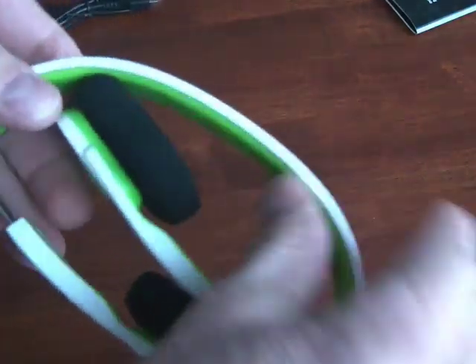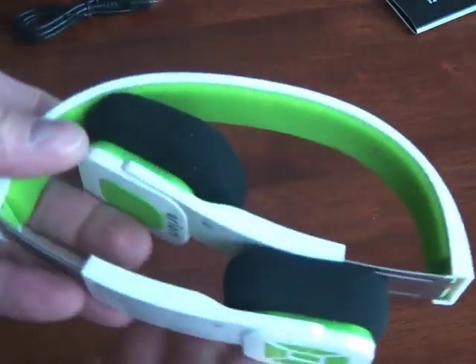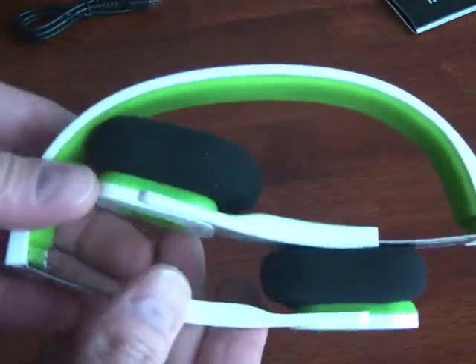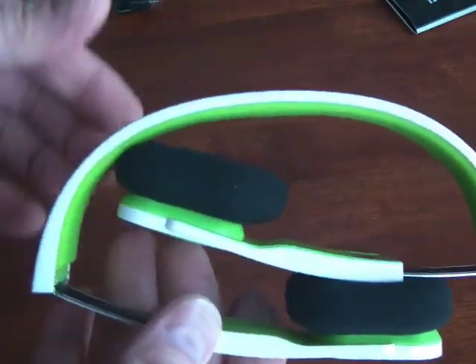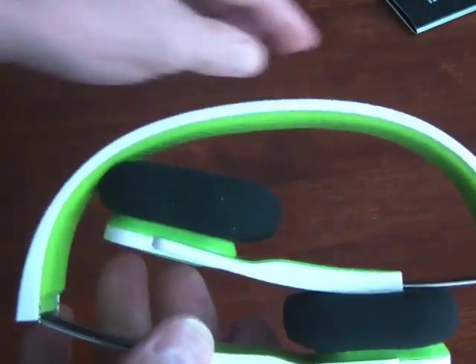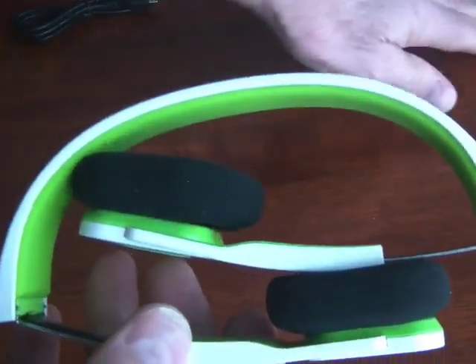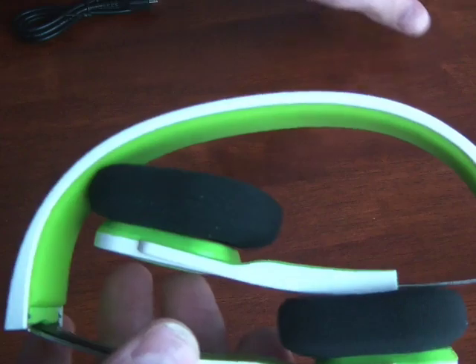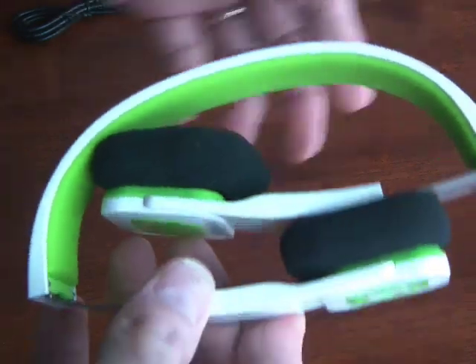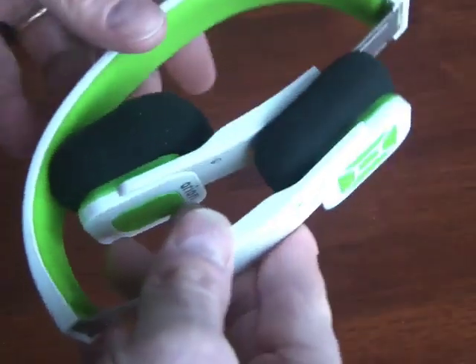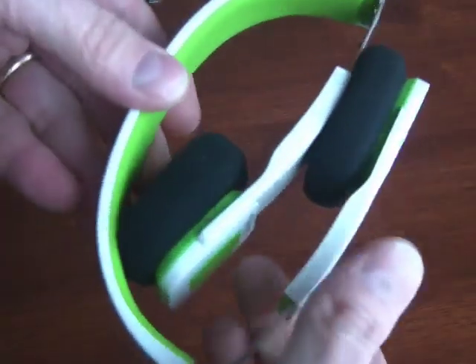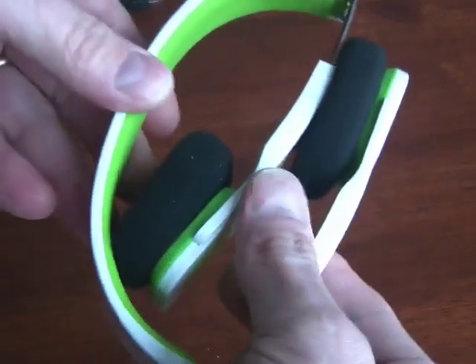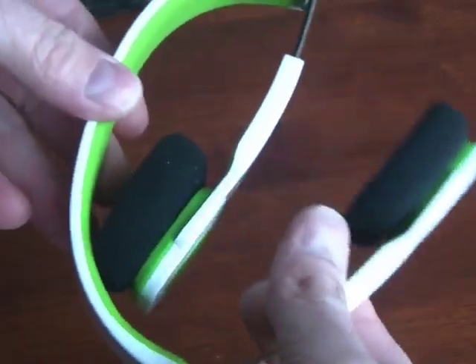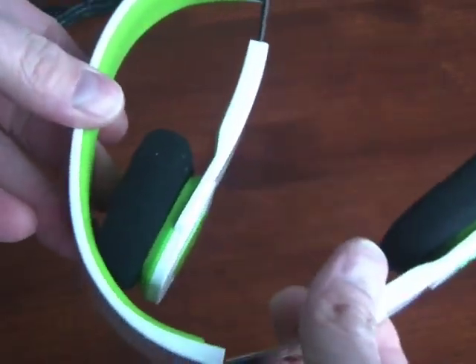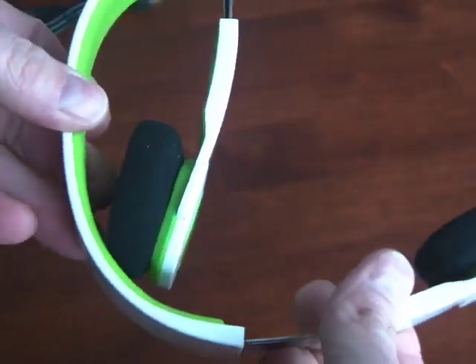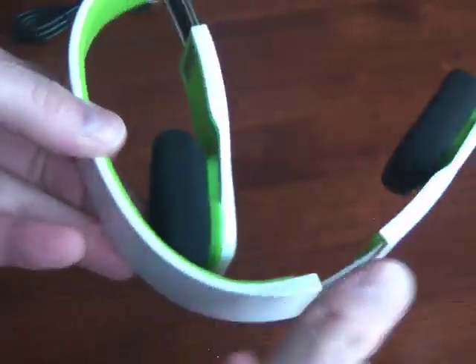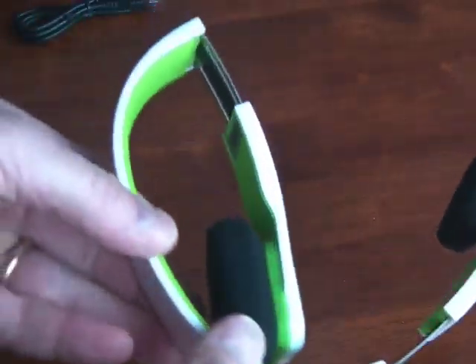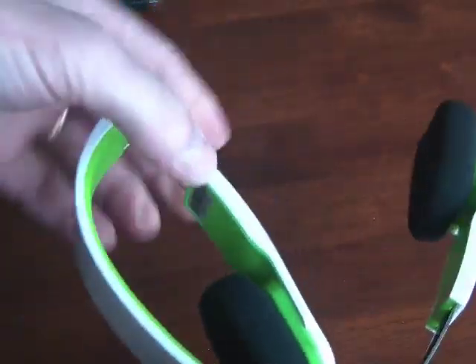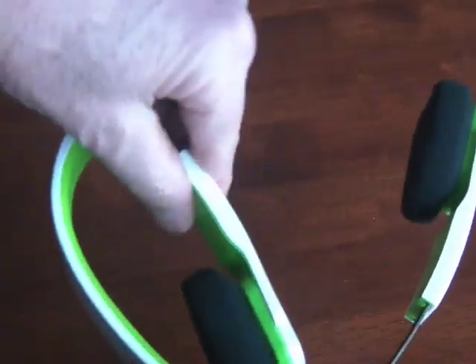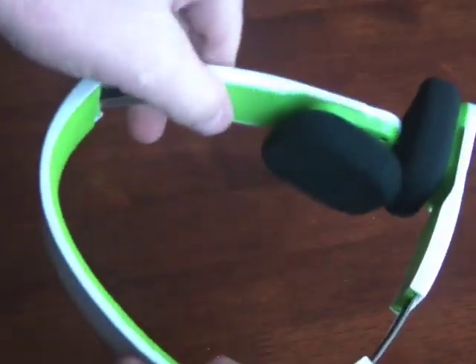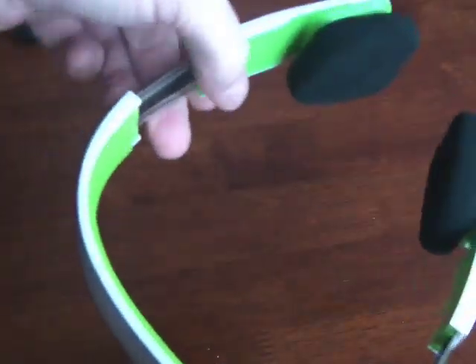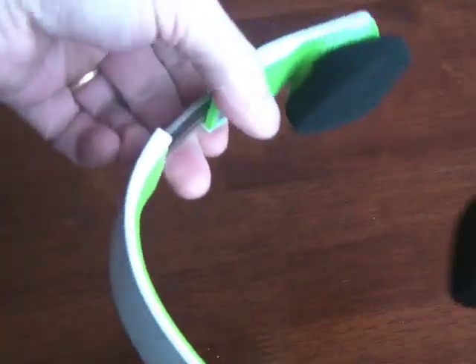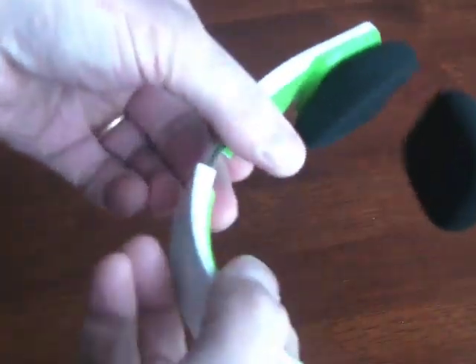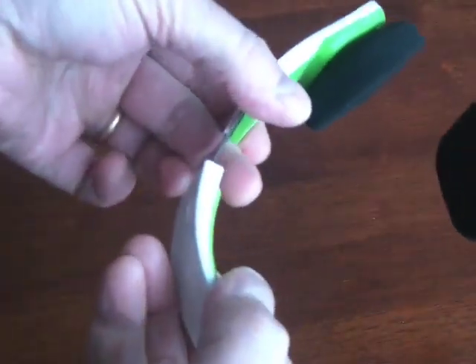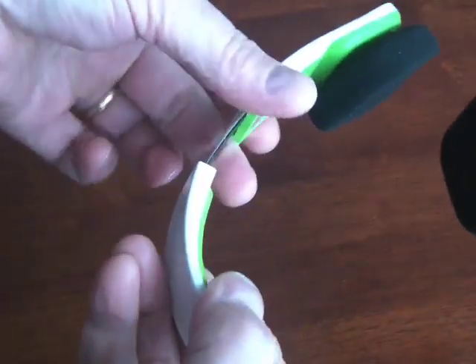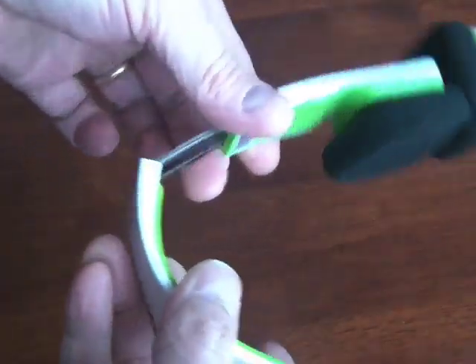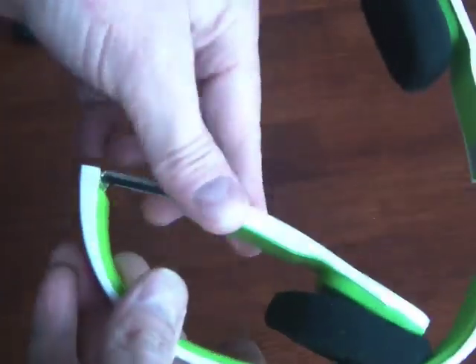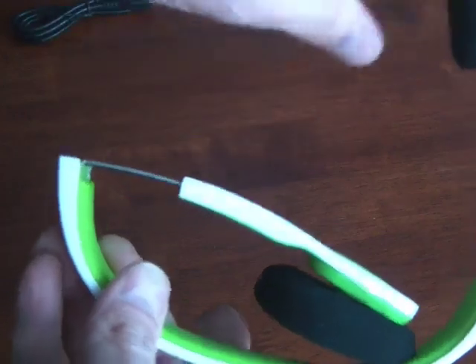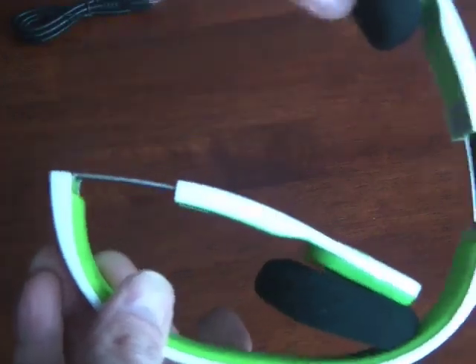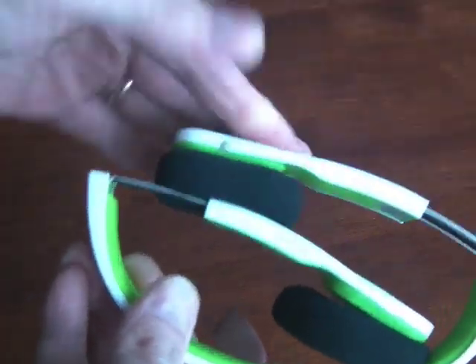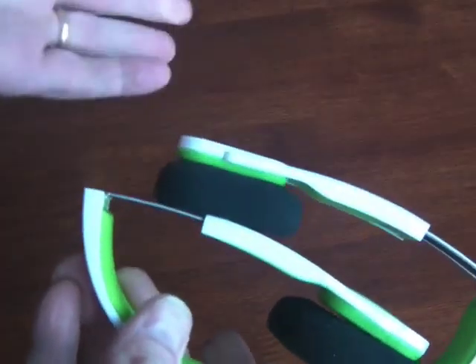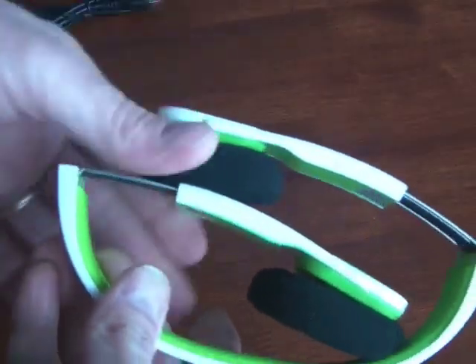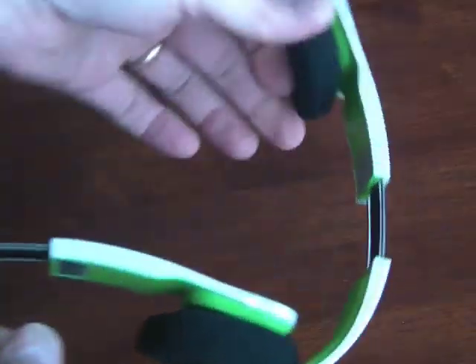So they are foldable headsets, and as you can see, they fold very easily, just like this. You just extend them all the way, and then they just flip inwards like this.